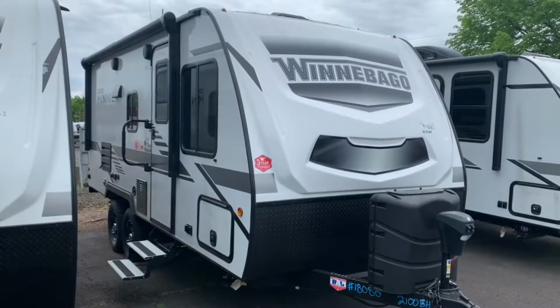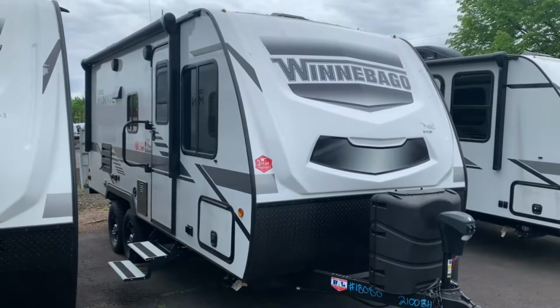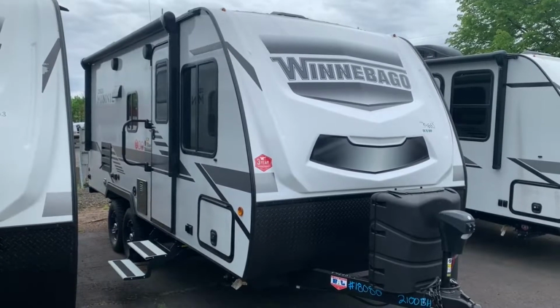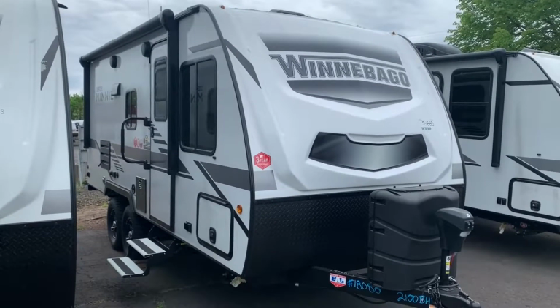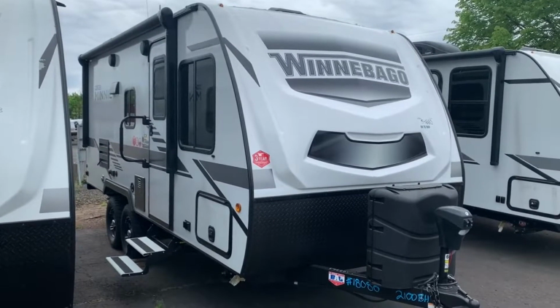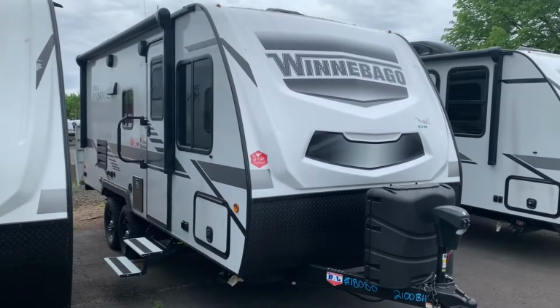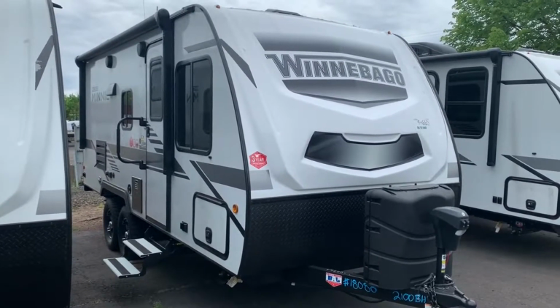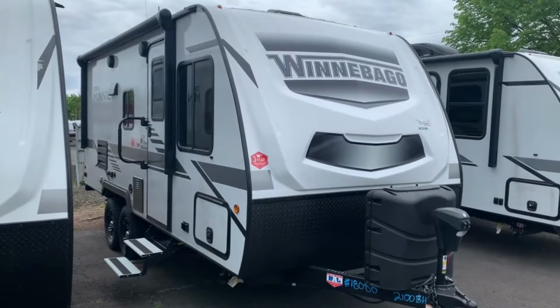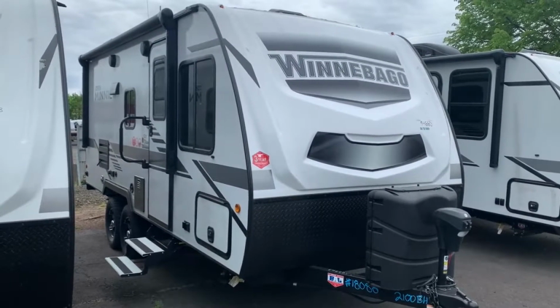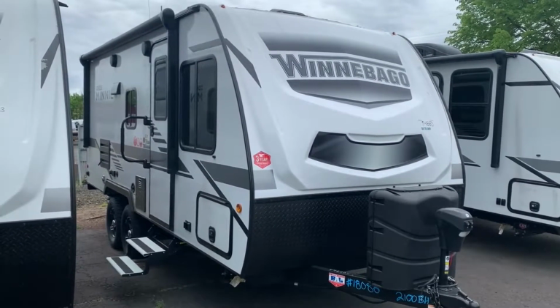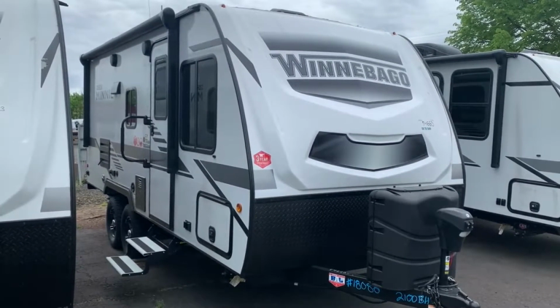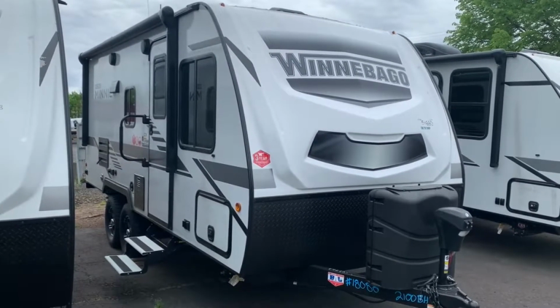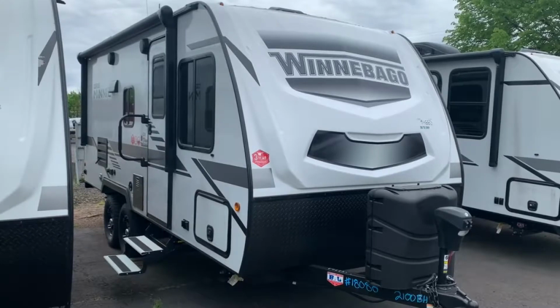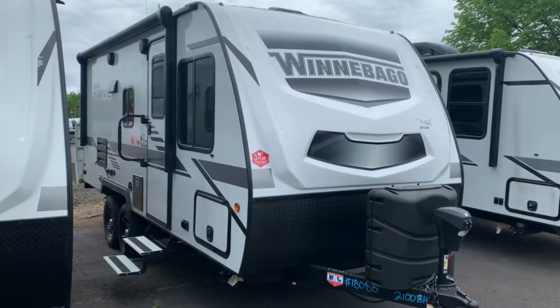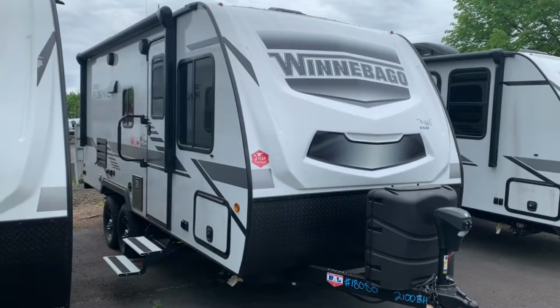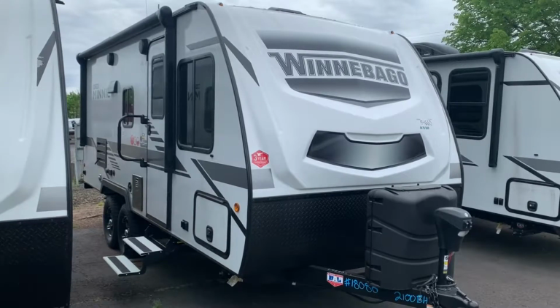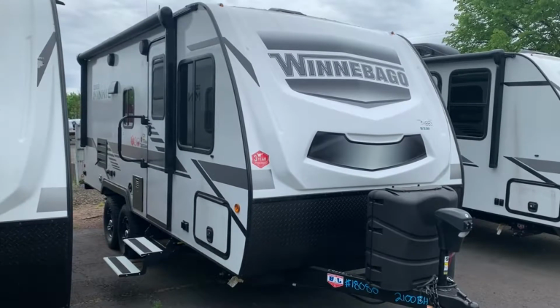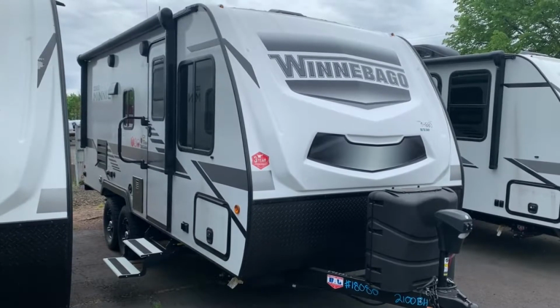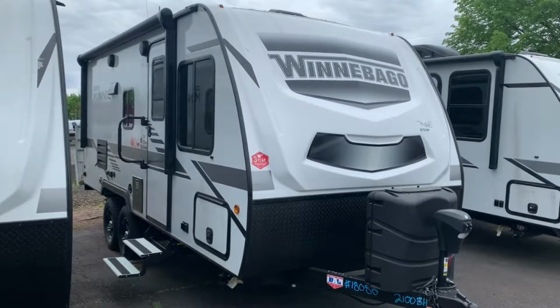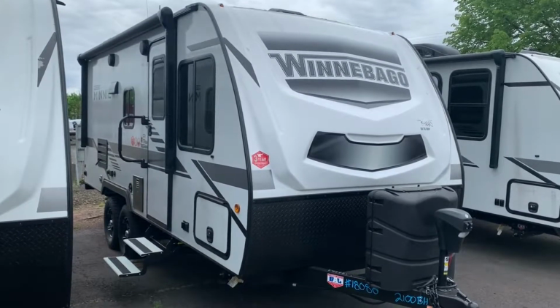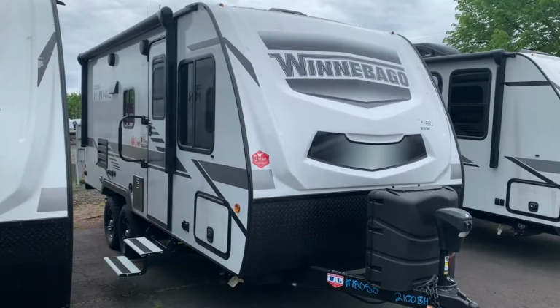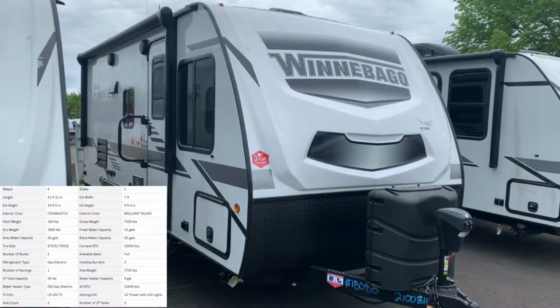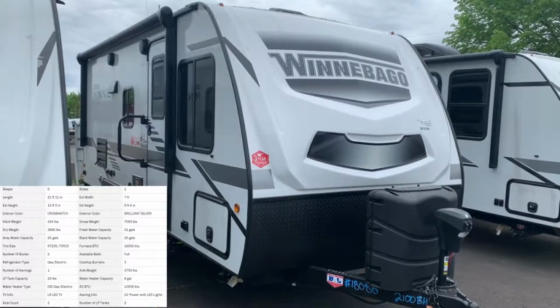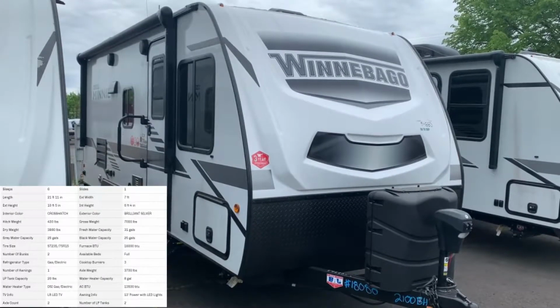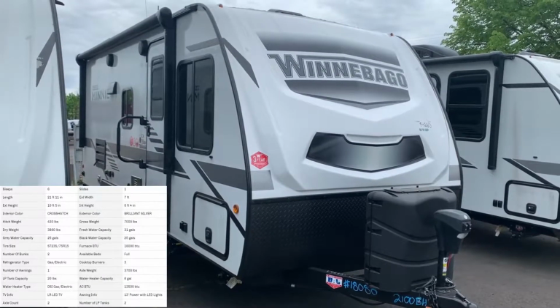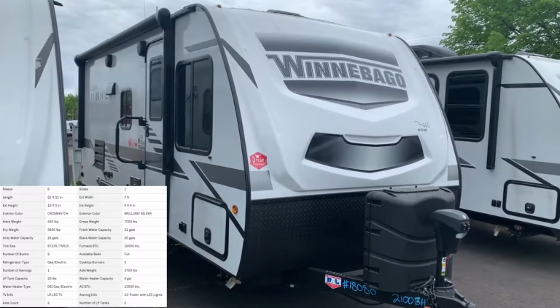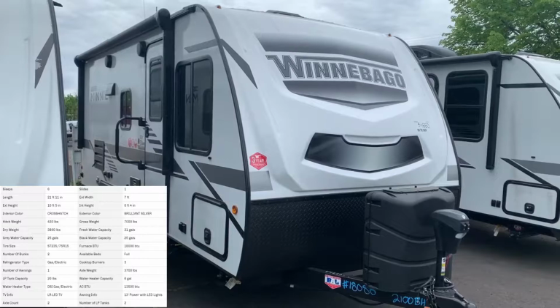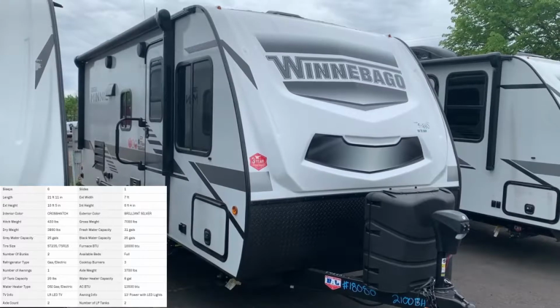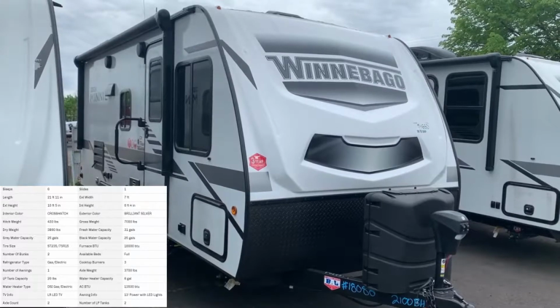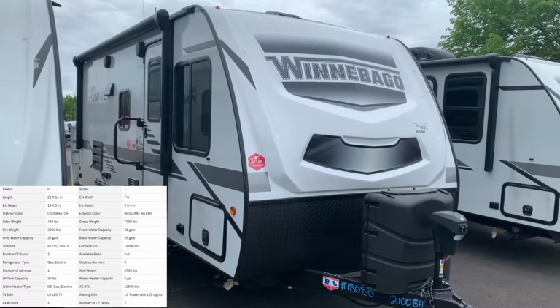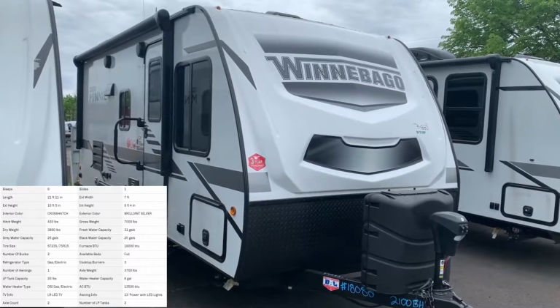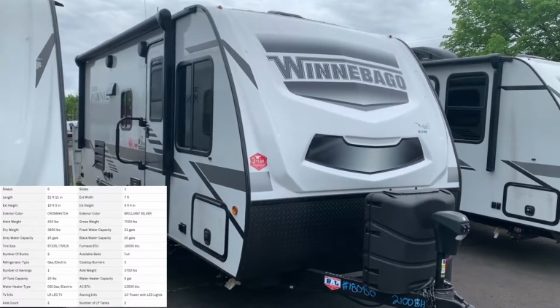Hey there everybody, how's it going? It's Bronson from Fretz RV here in Southerton, Pennsylvania, taking a look at another Winnebago product. We have the 2100BH here today. I just recently did a review on its little brother, the 1800BH.